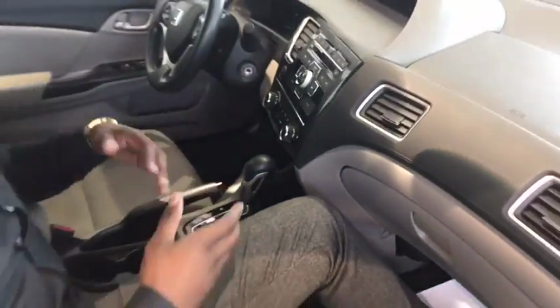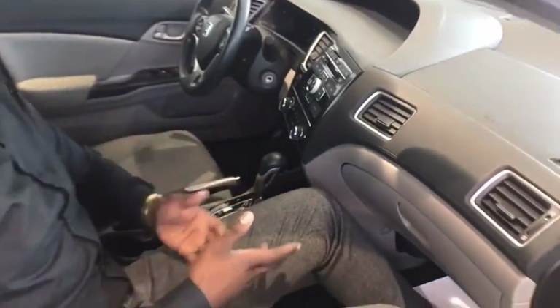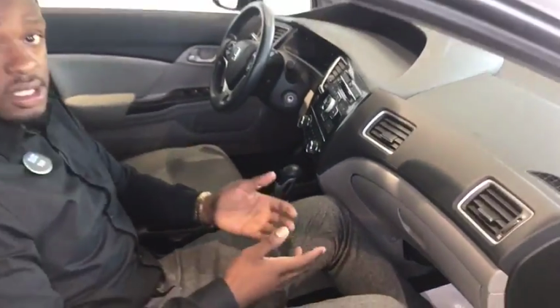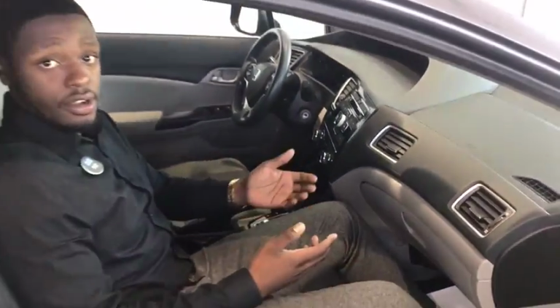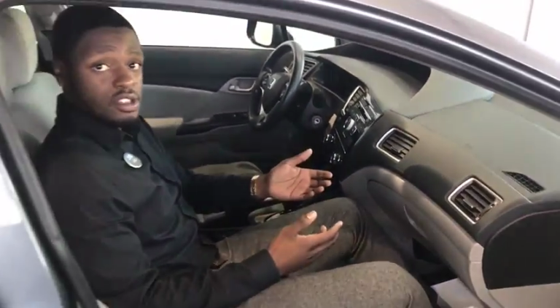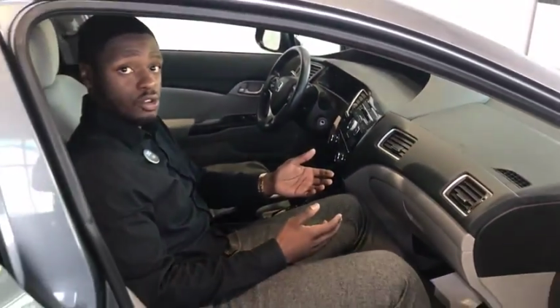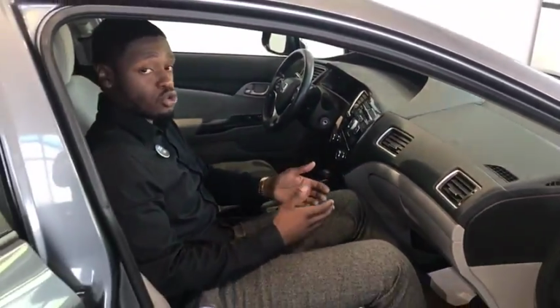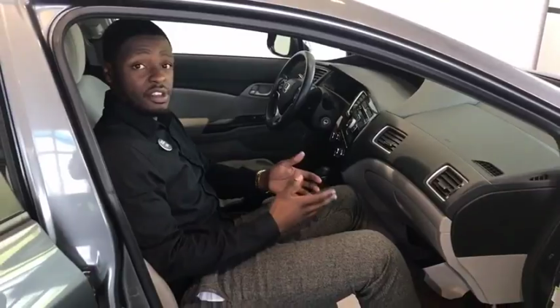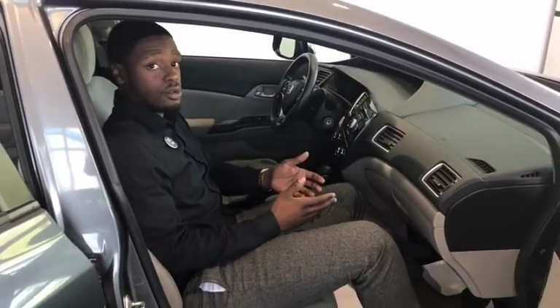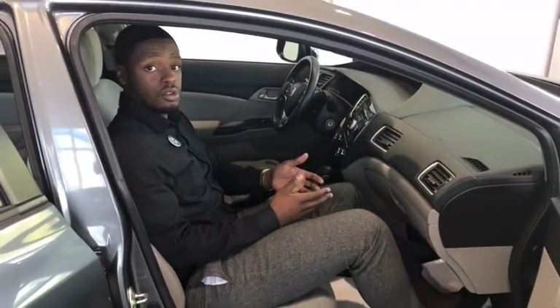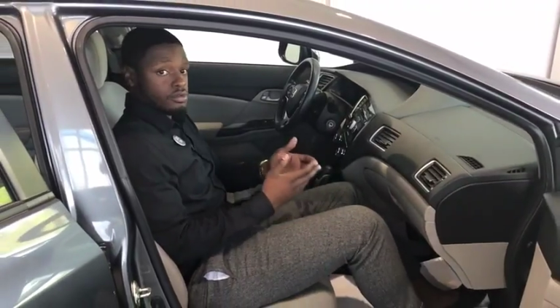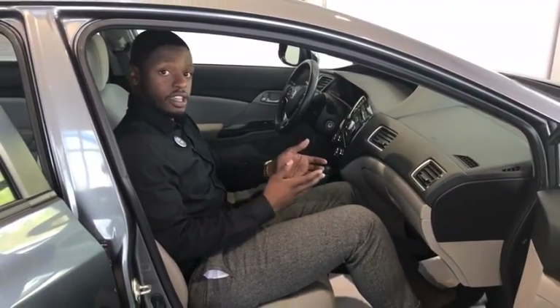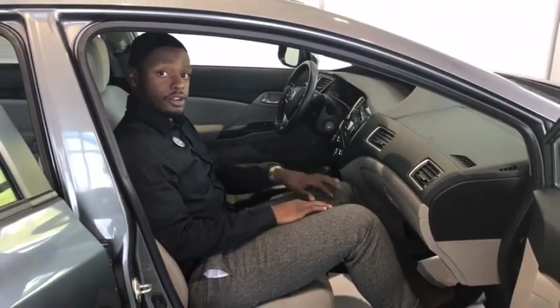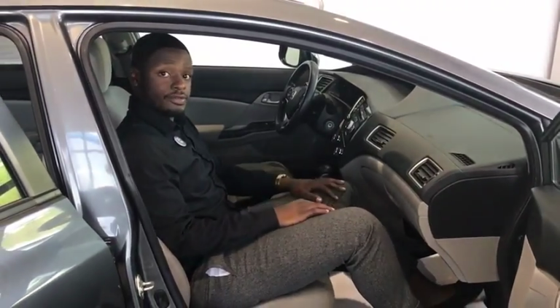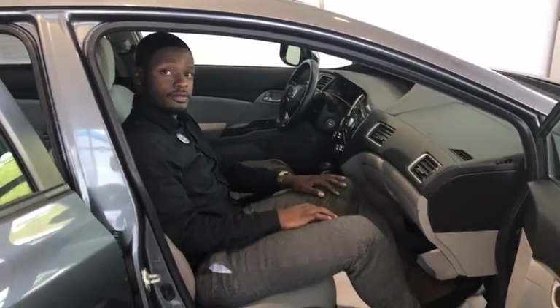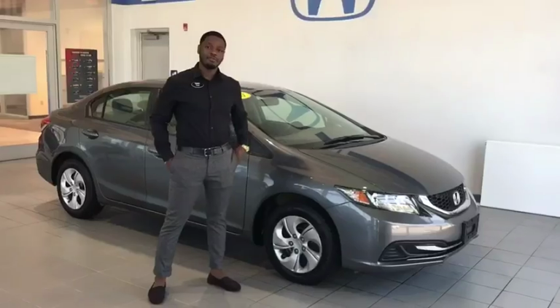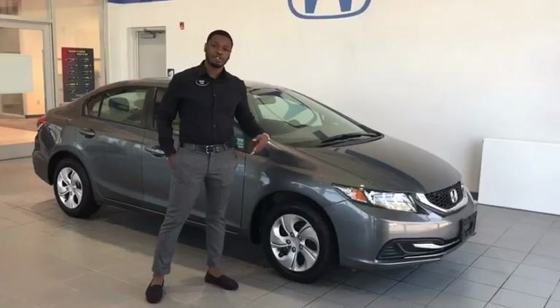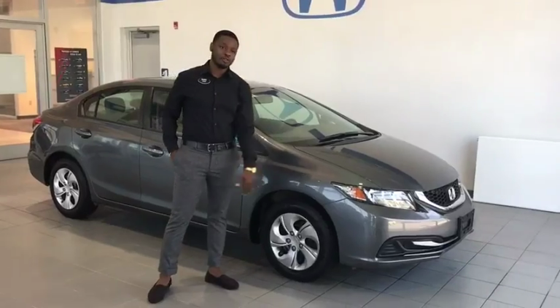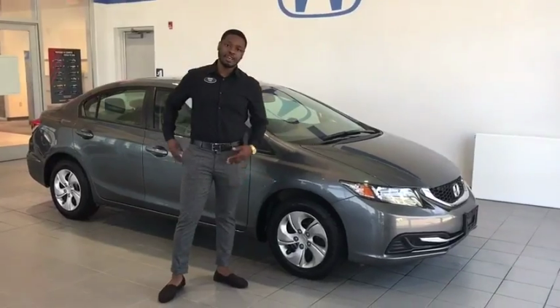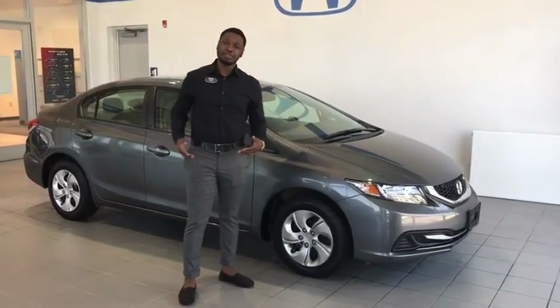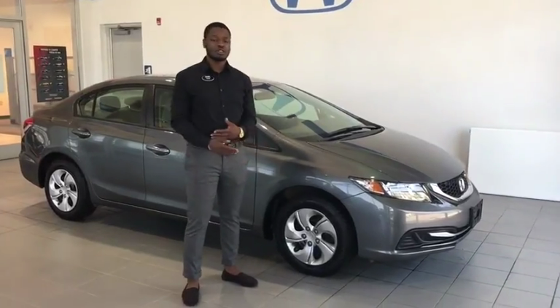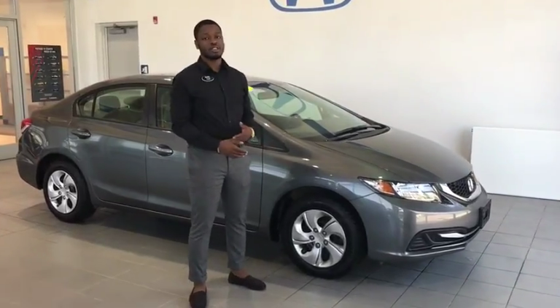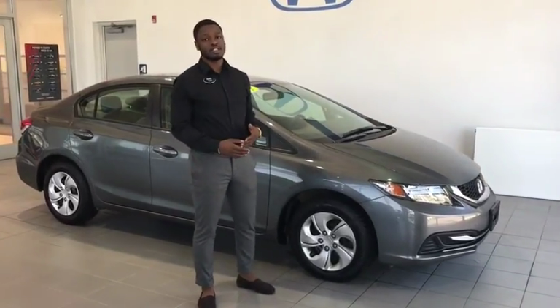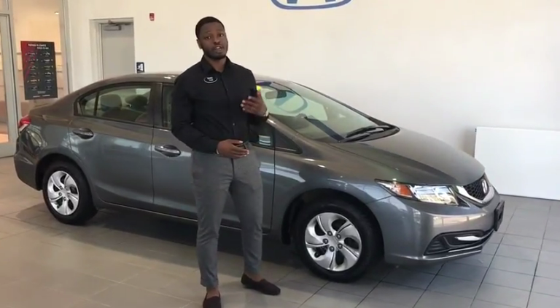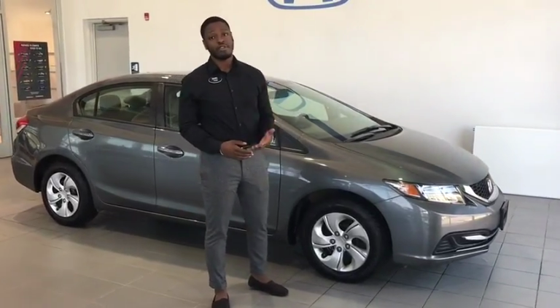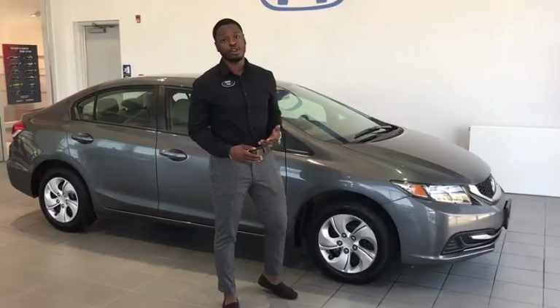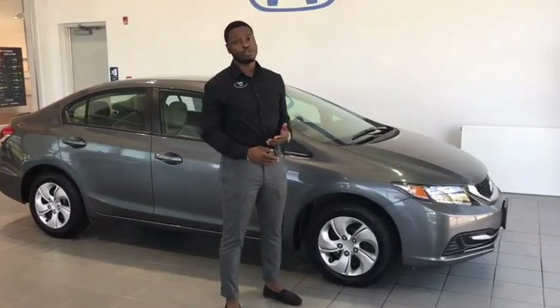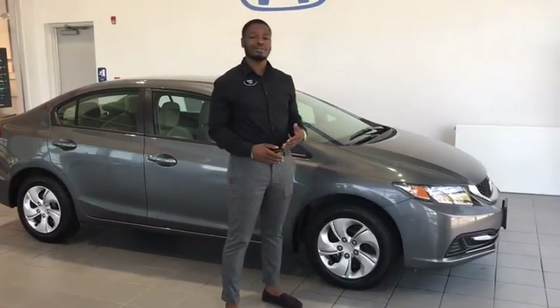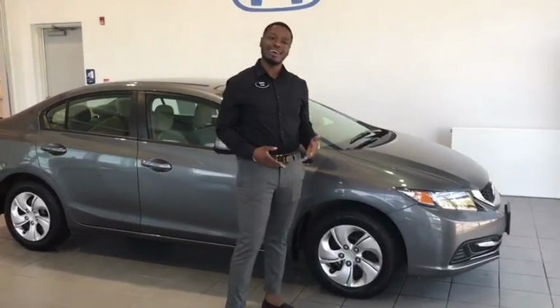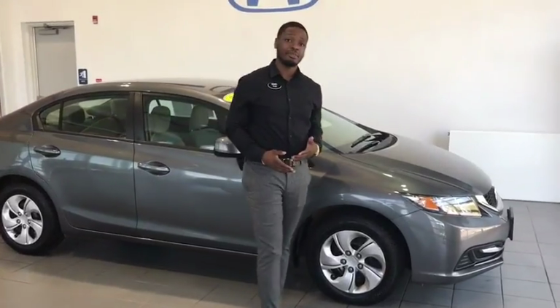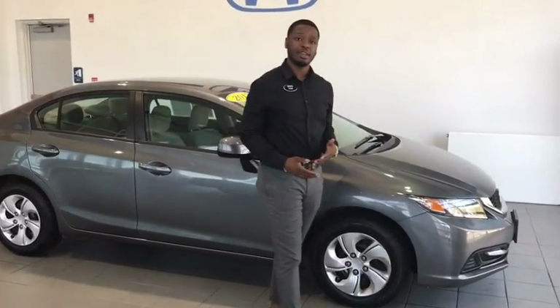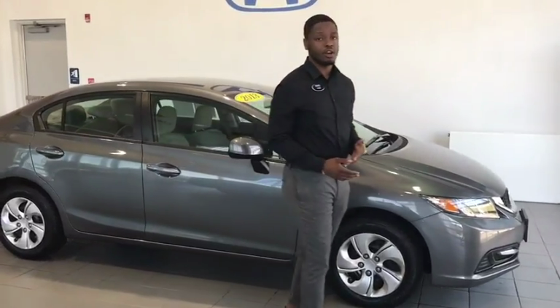So those are some of the interior features, folks. Great vehicle — get down here. As you can see, this is a great vehicle, so it's not going to be here long.